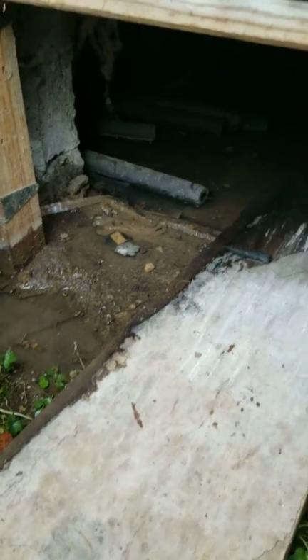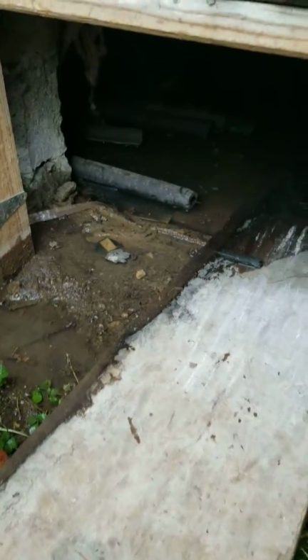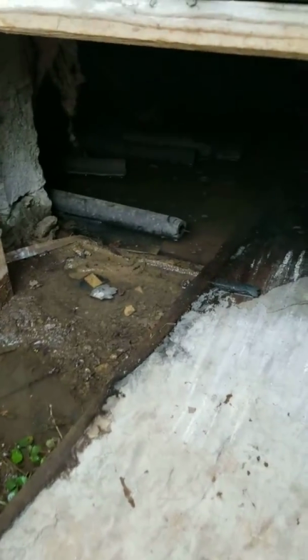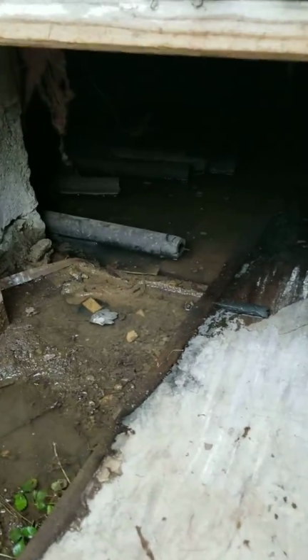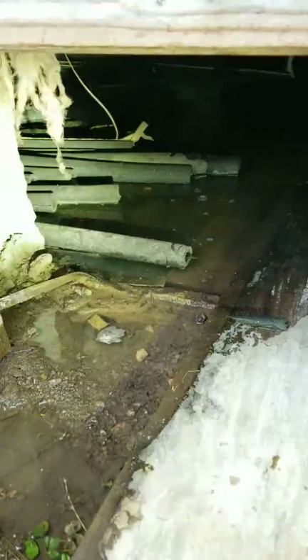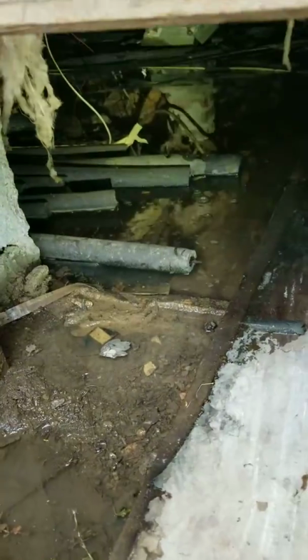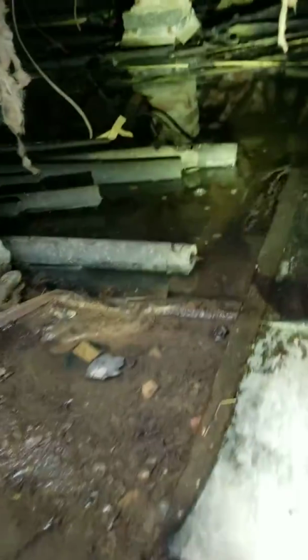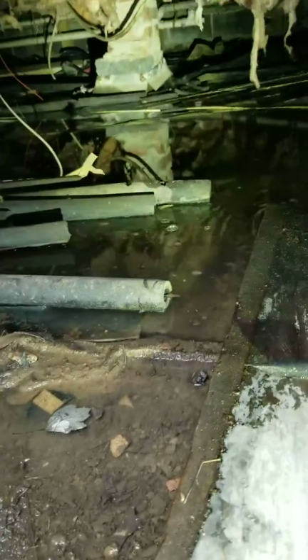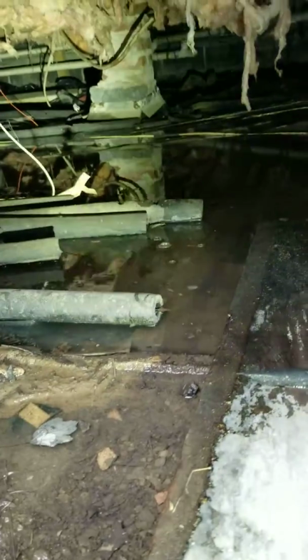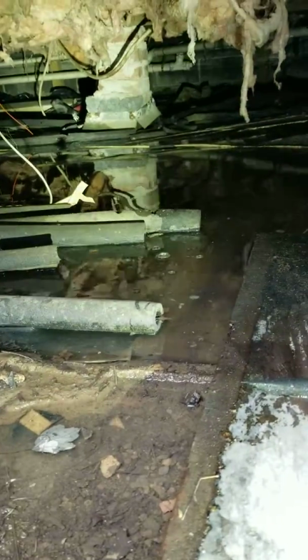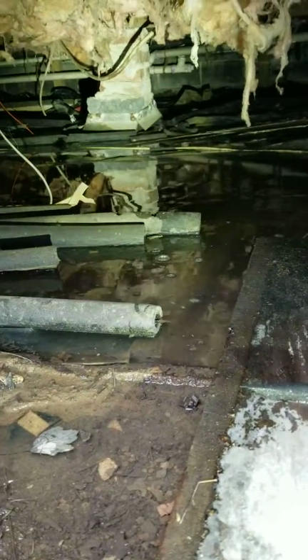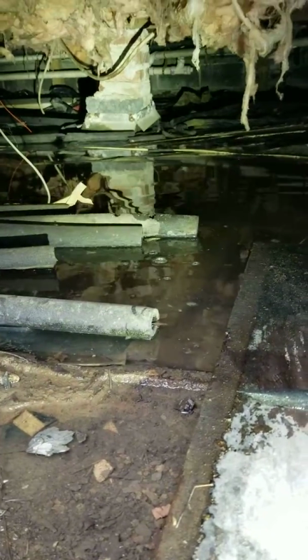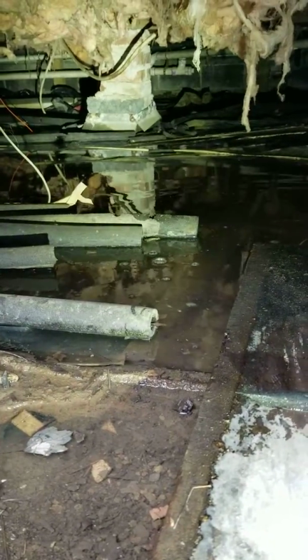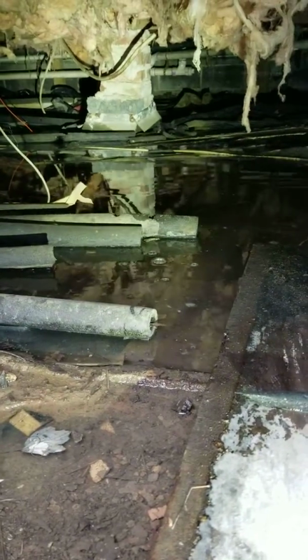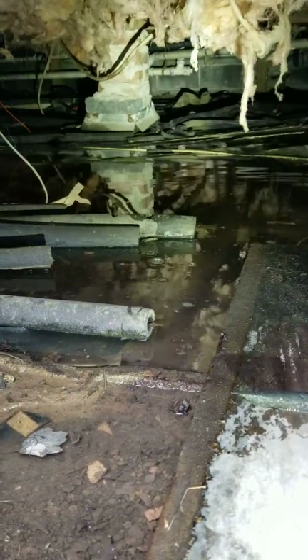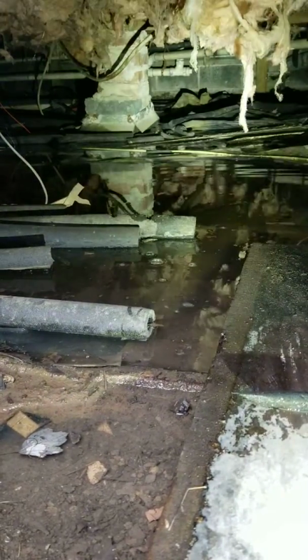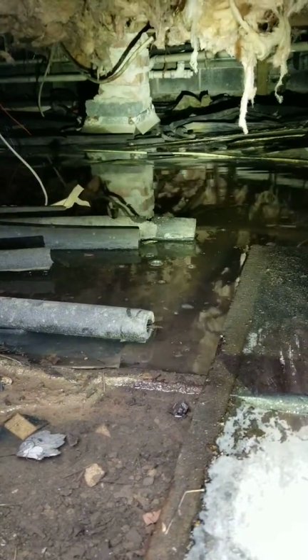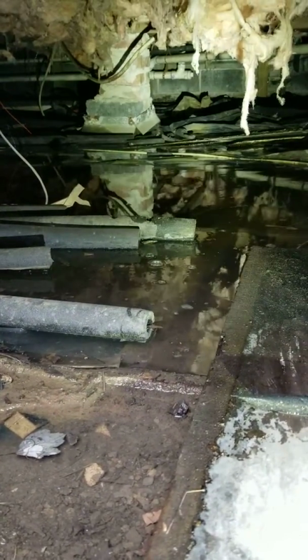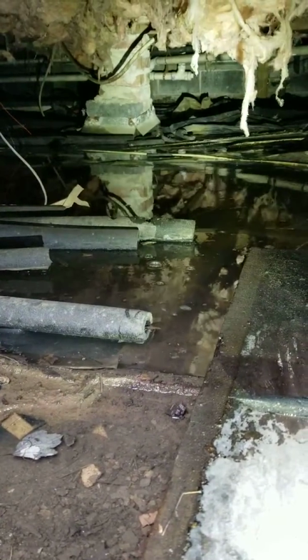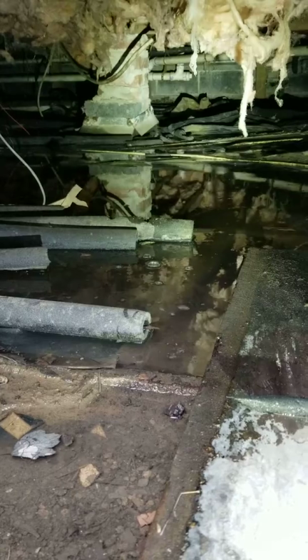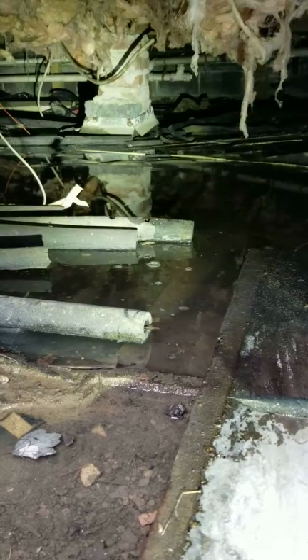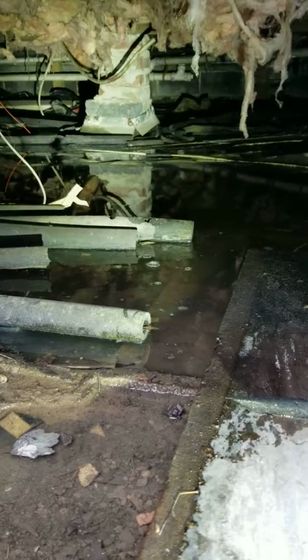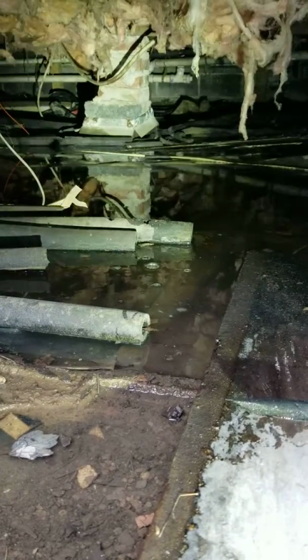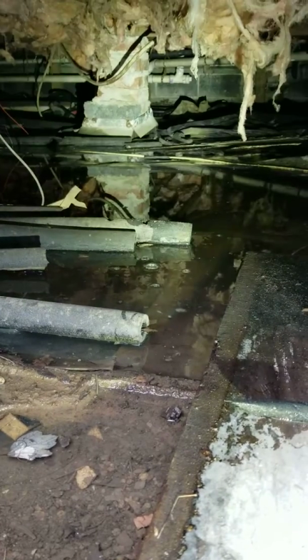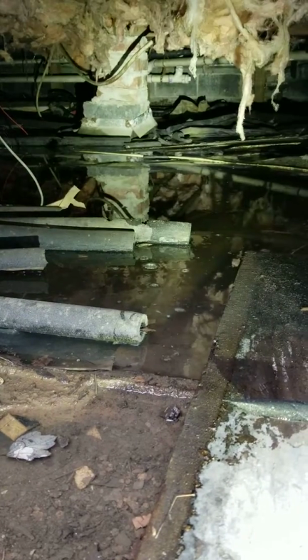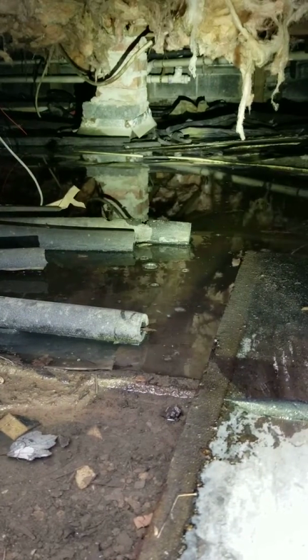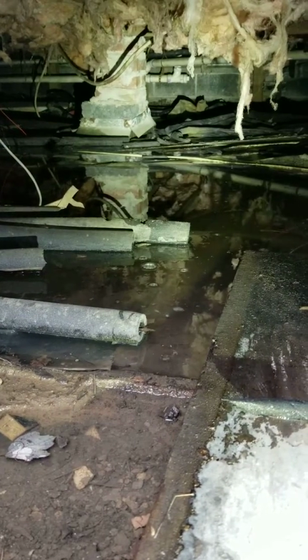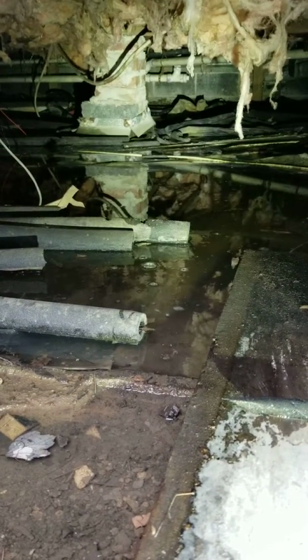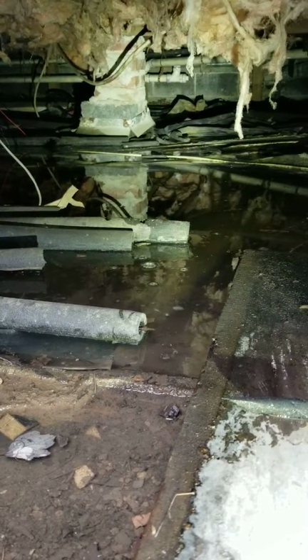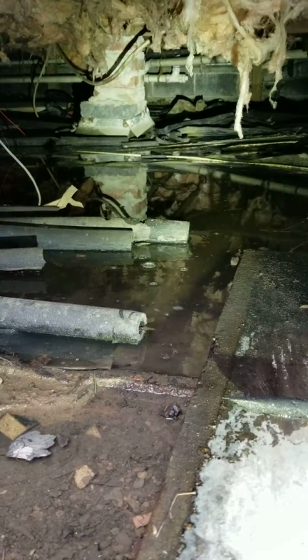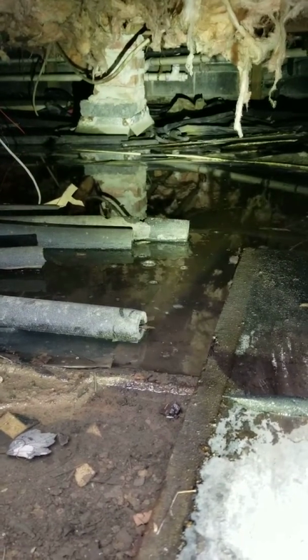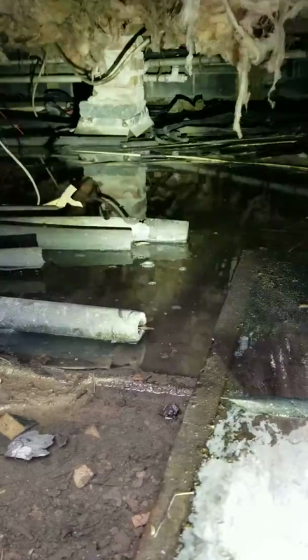If you have any questions or think you might have a problem like this in your own home, please feel free to give us a call at 703-345-8380, and don't forget to visit us on the web at www.squareoneinspections.com.